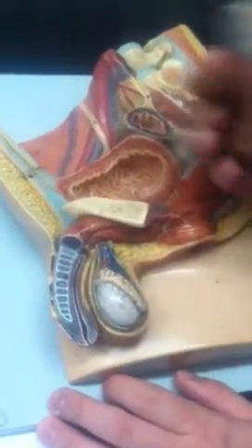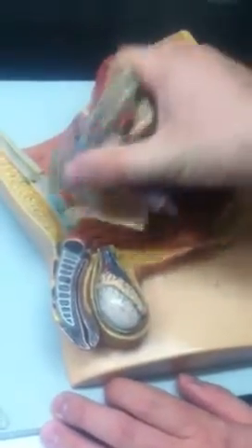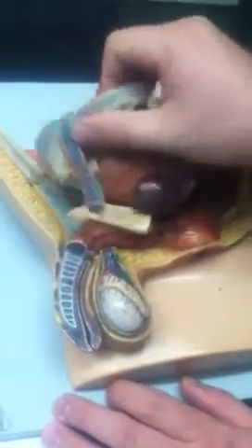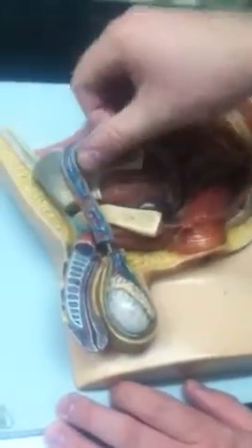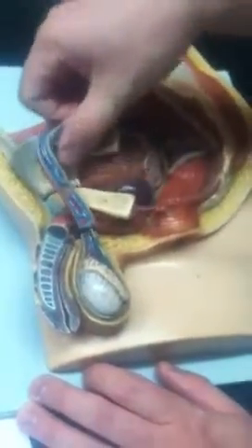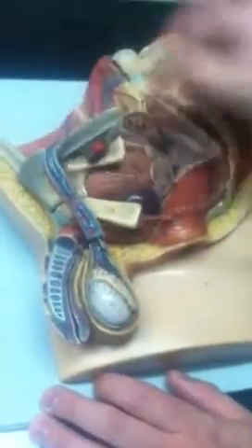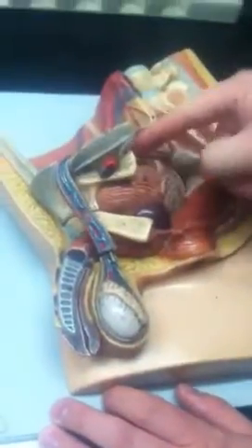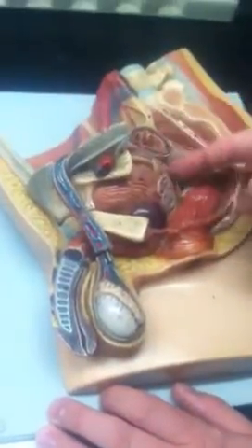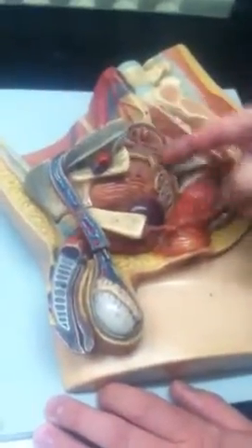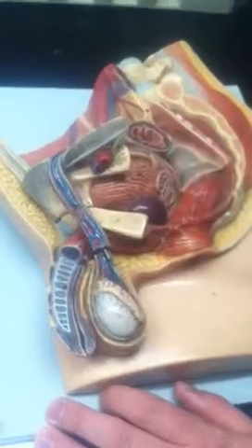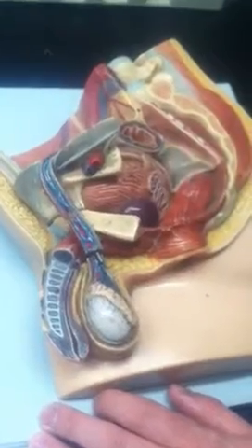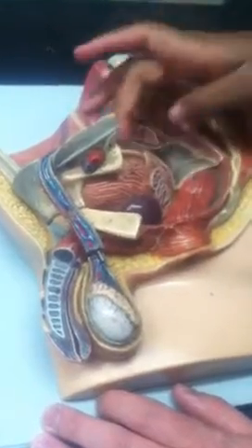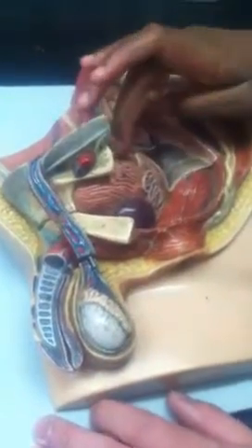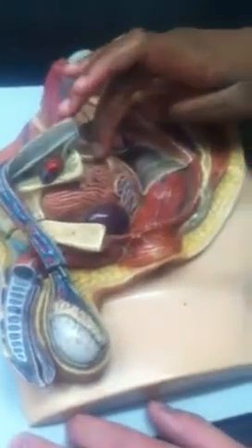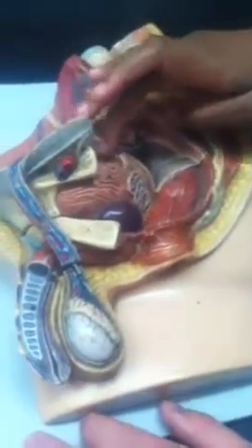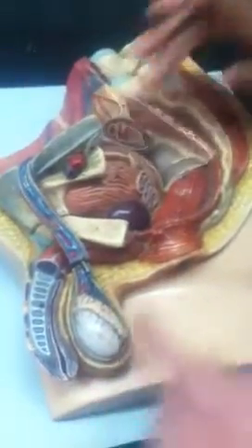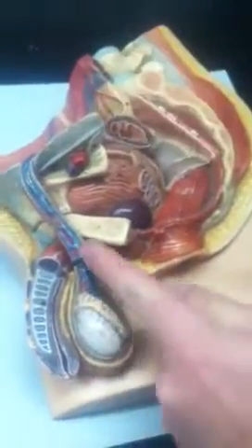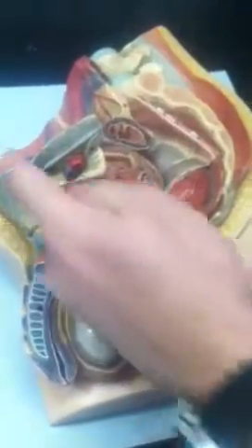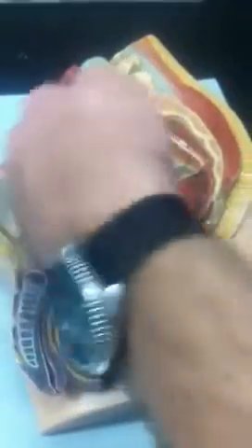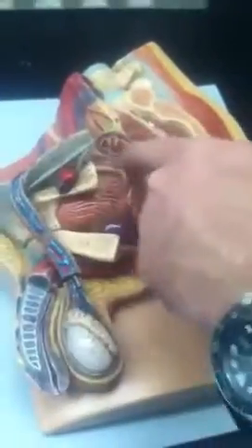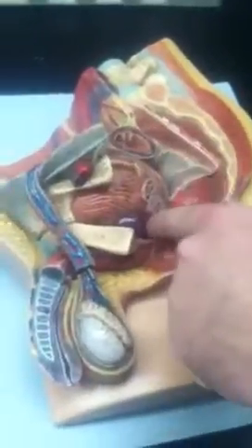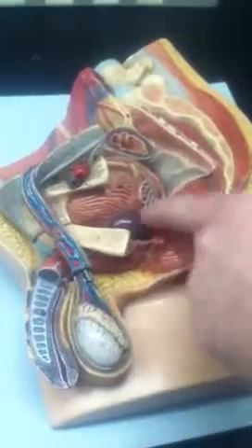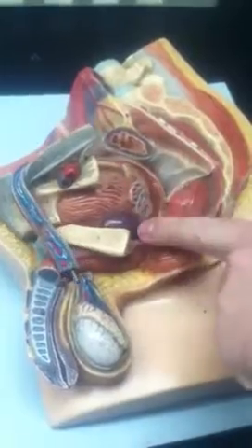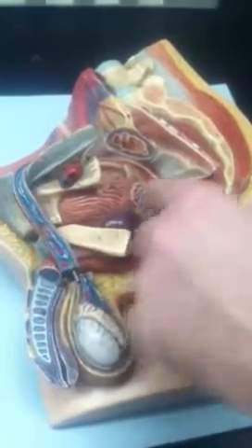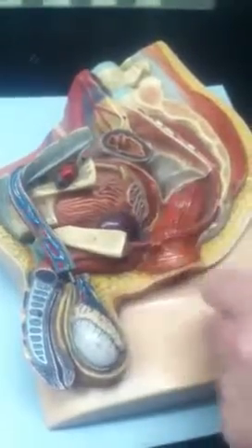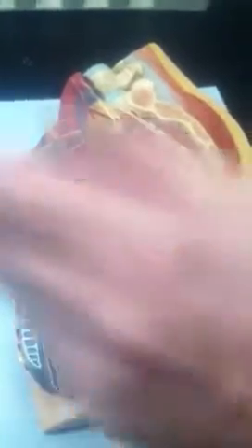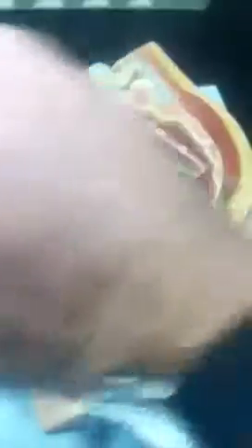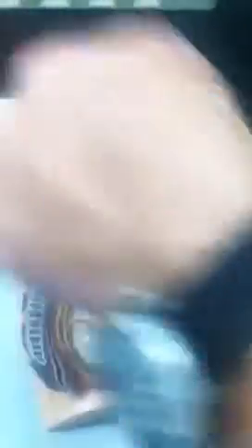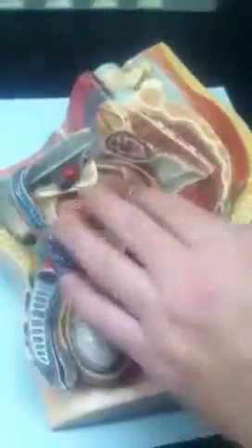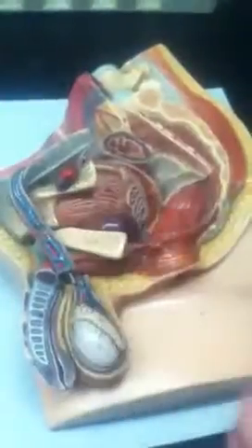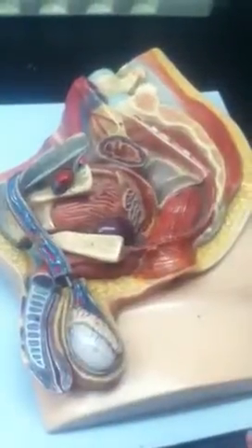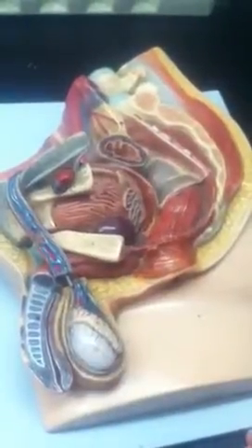They're trying to depict it right here where it's wrapping around. So this would come up, go into the body, wrap around, and then it passes through the backside of the prostate gland.